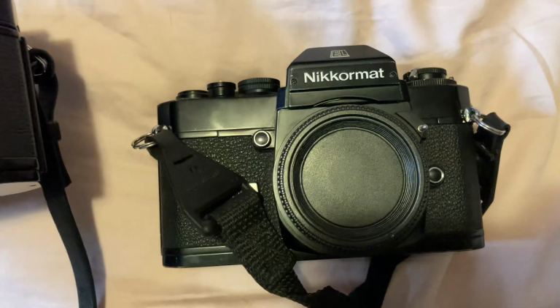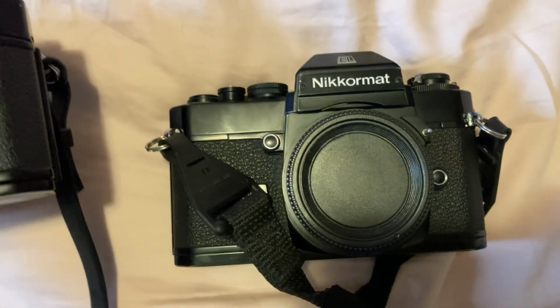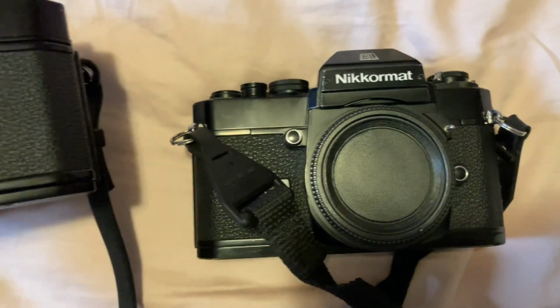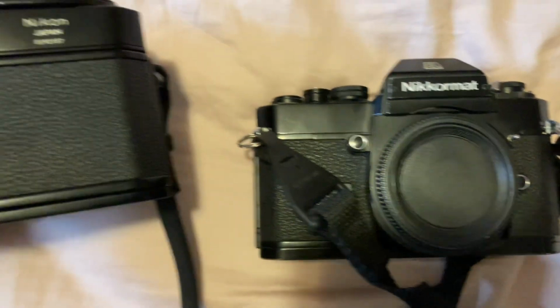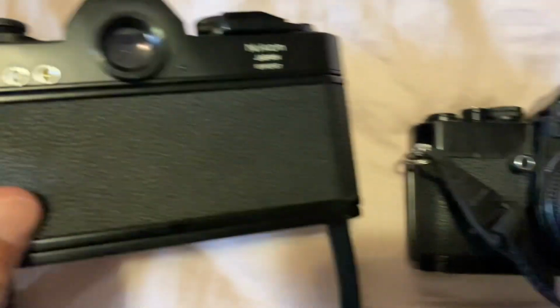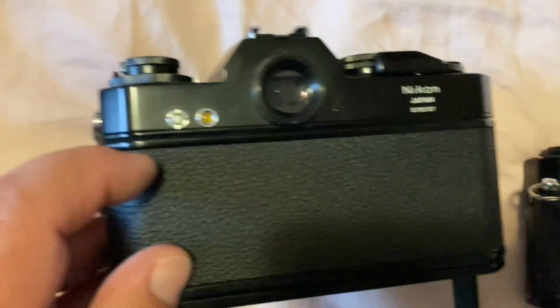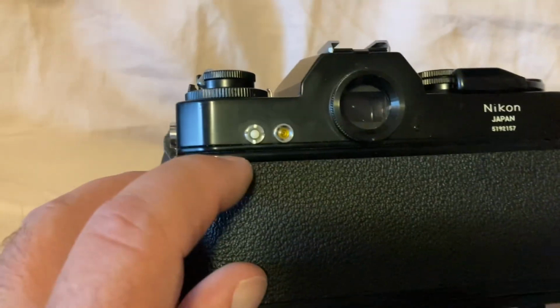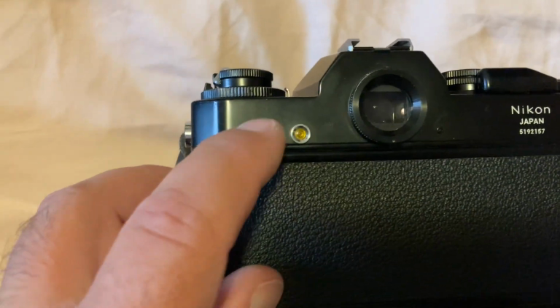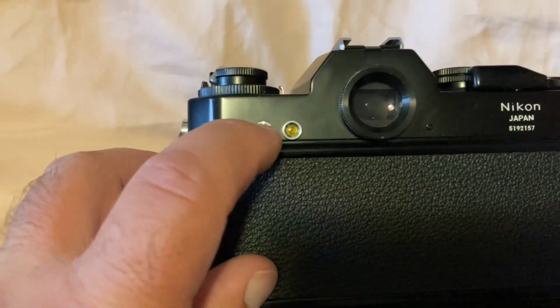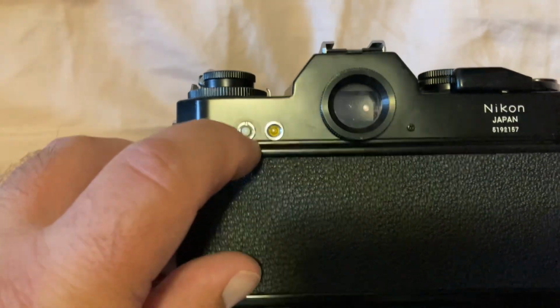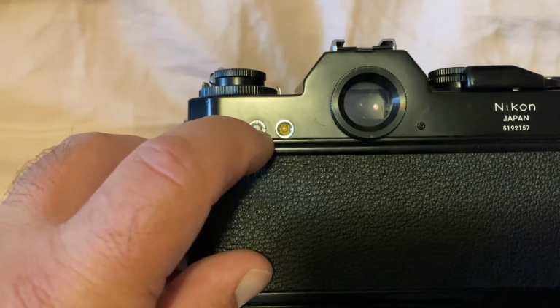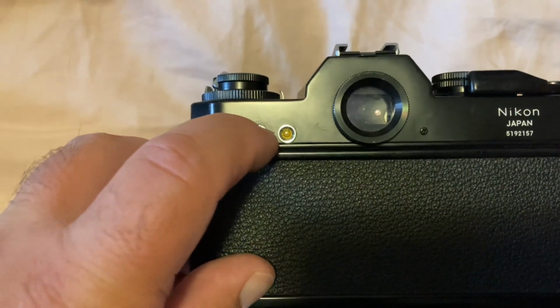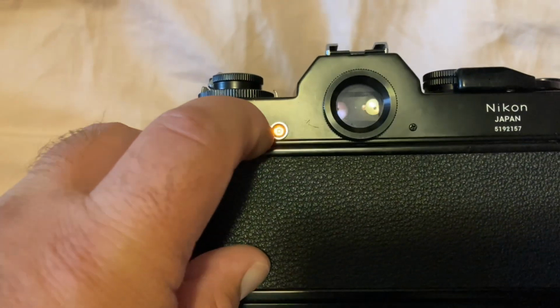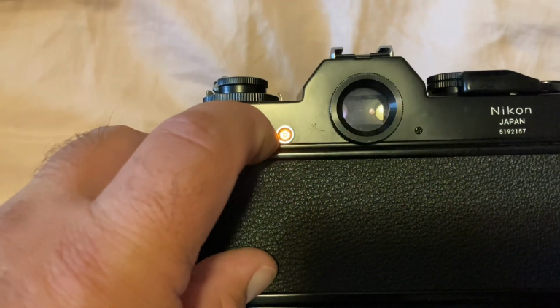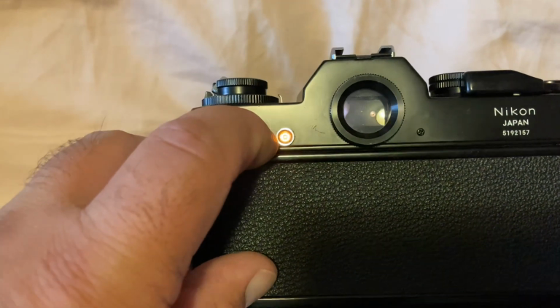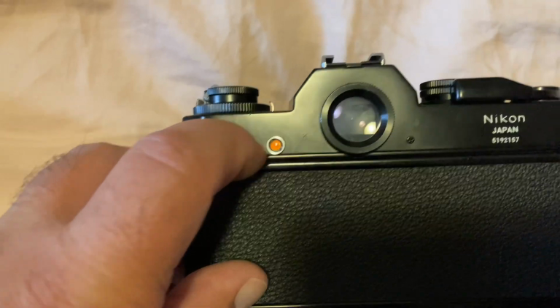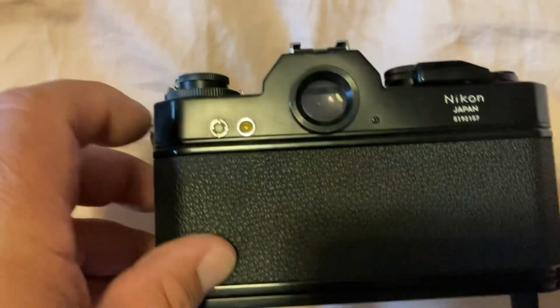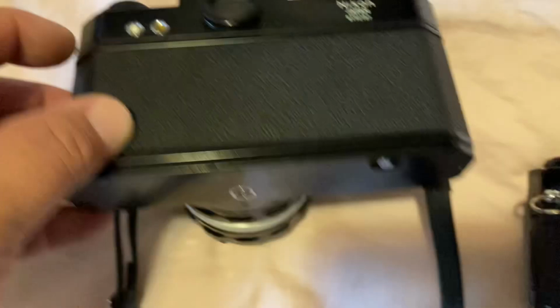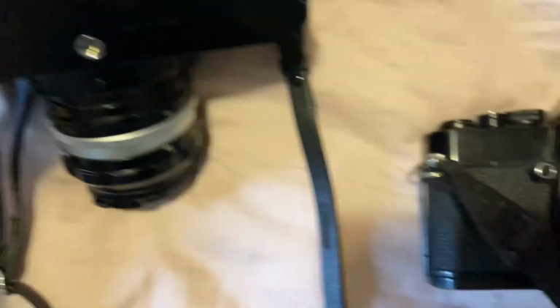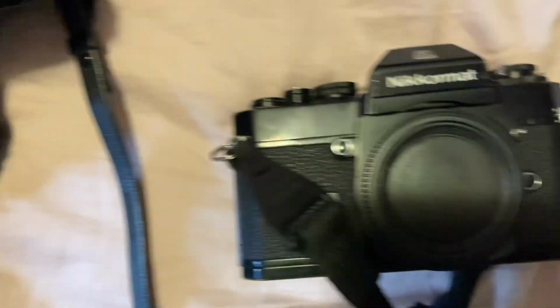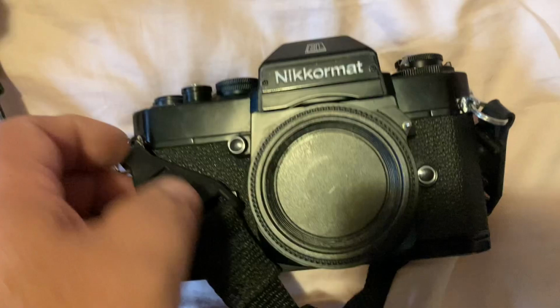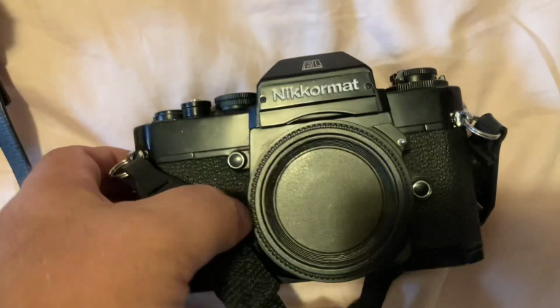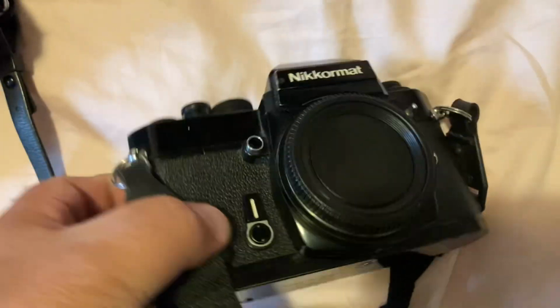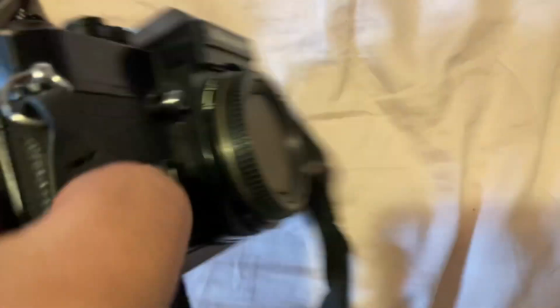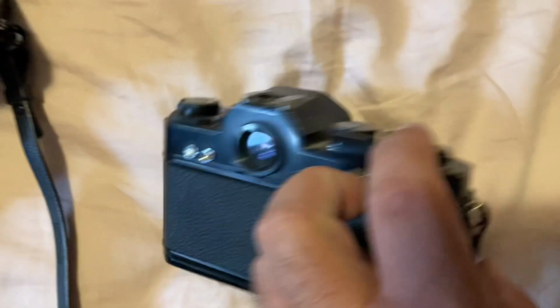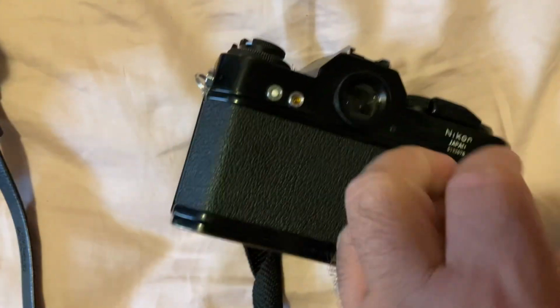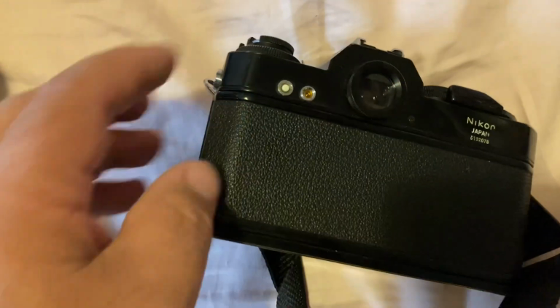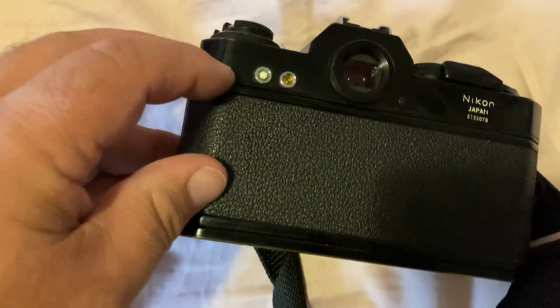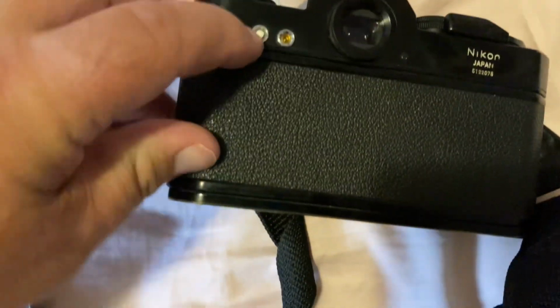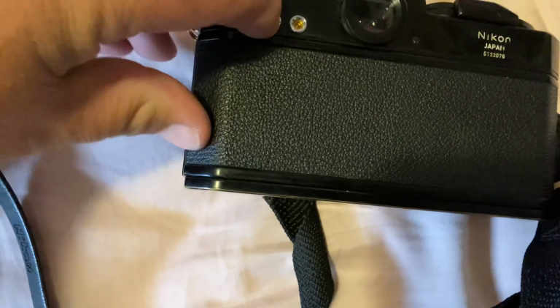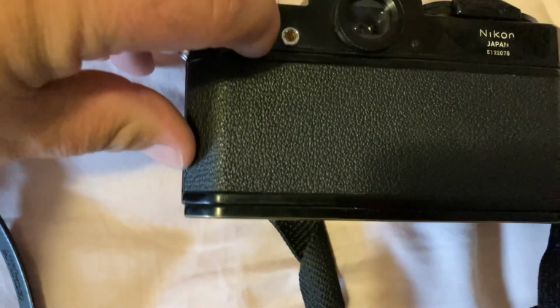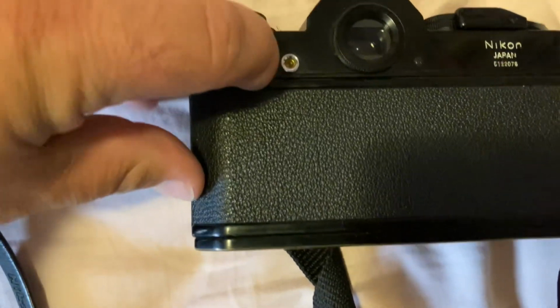On these nice Nikon cameras, you can push that white button and it'll glow if the battery's good. If it's not, you get nothing.